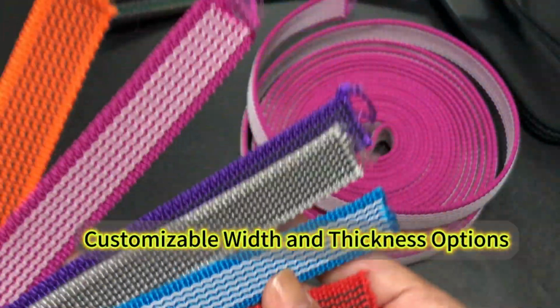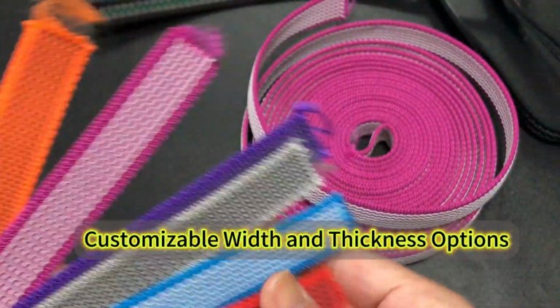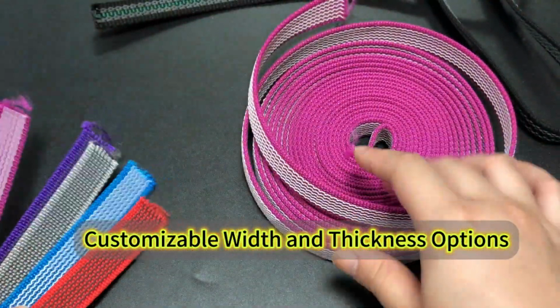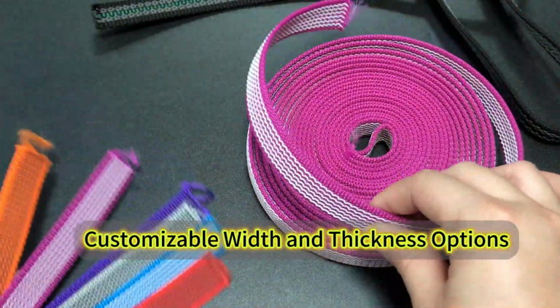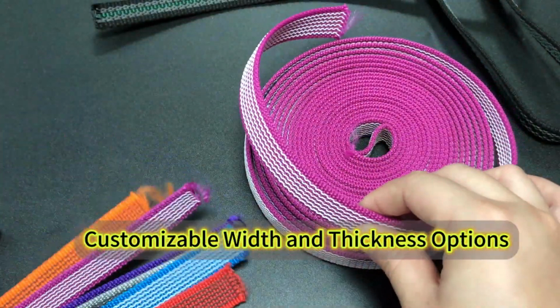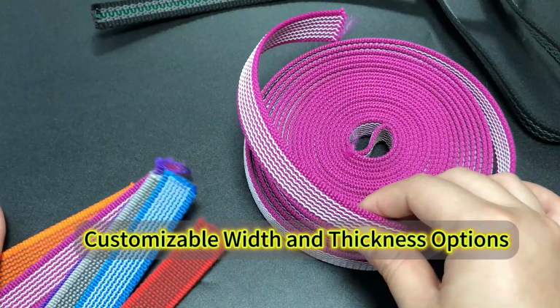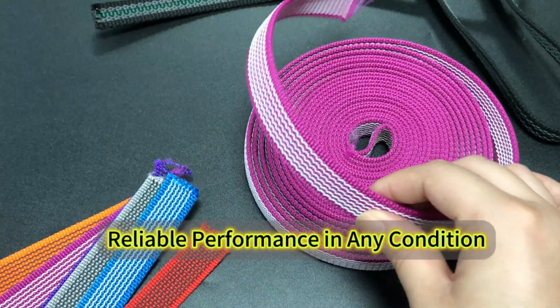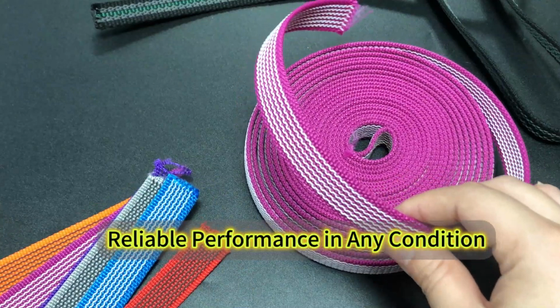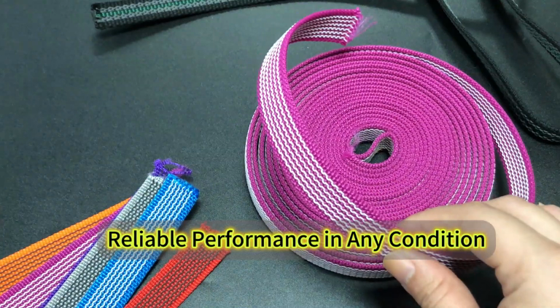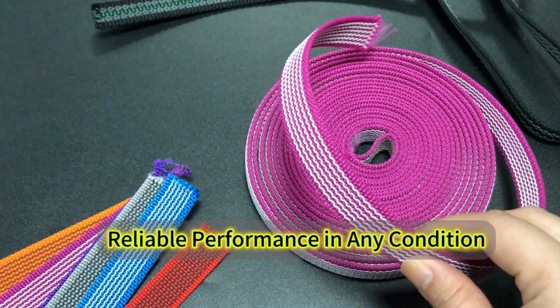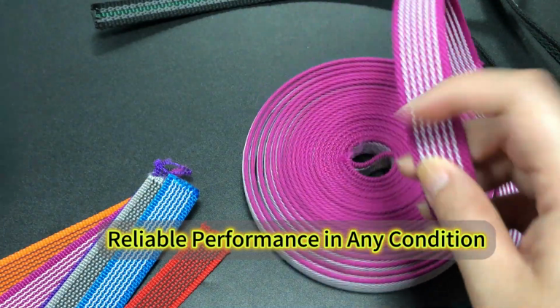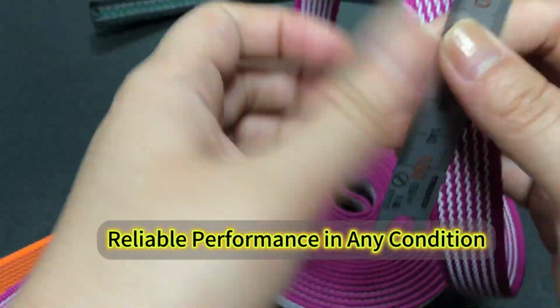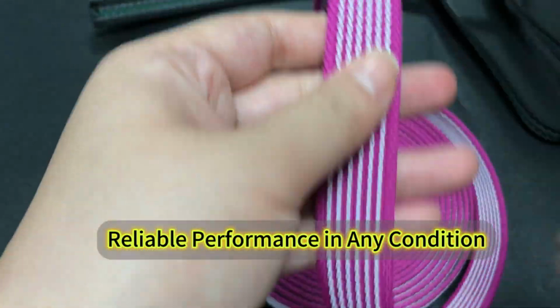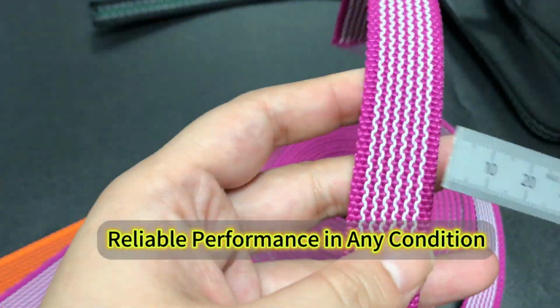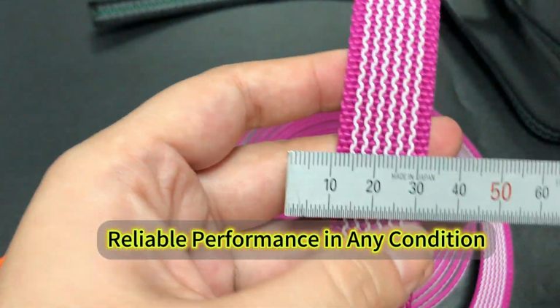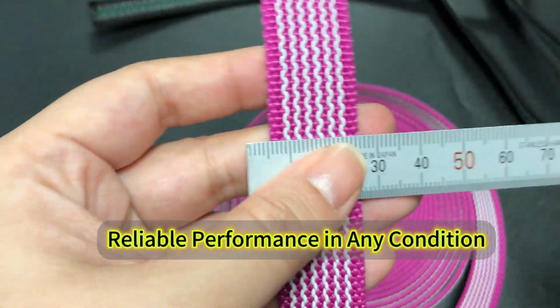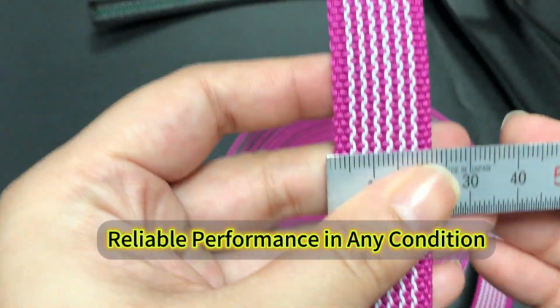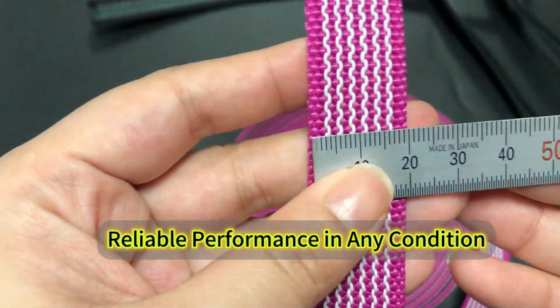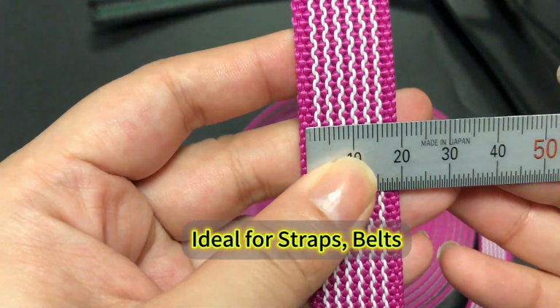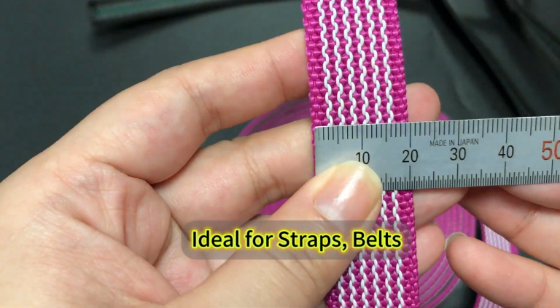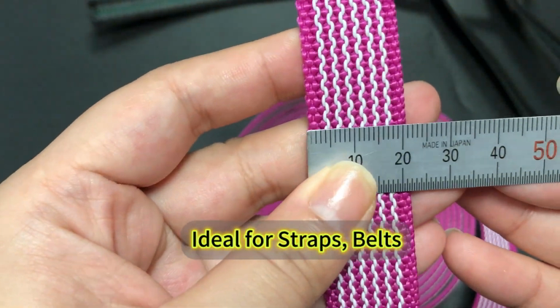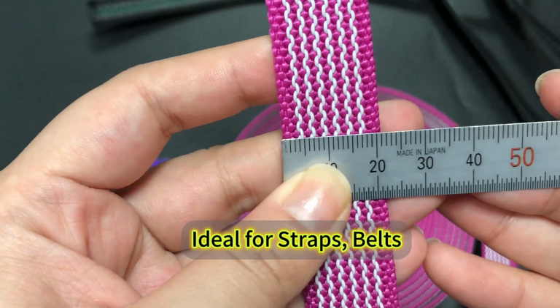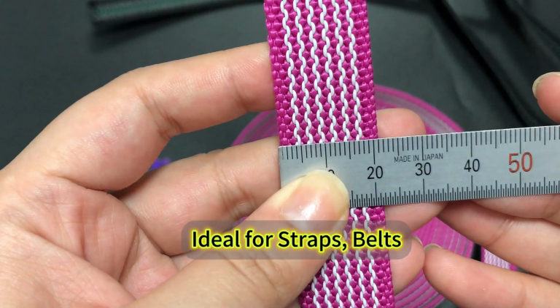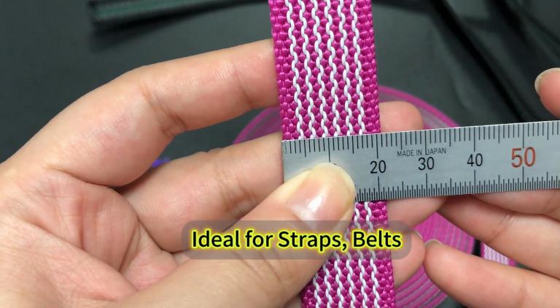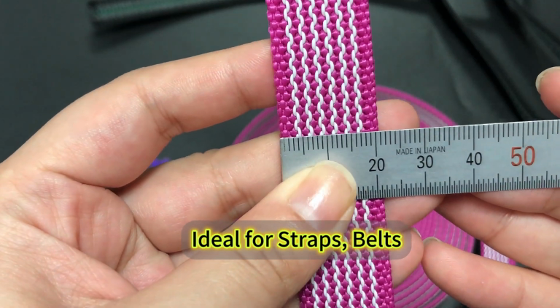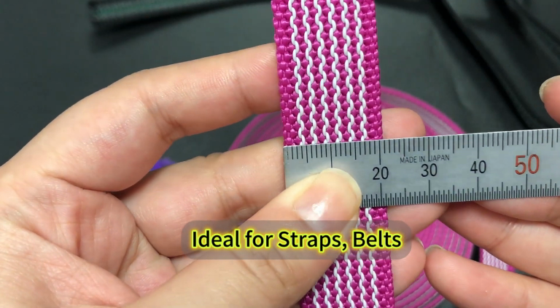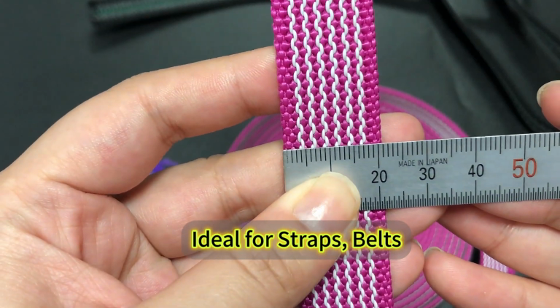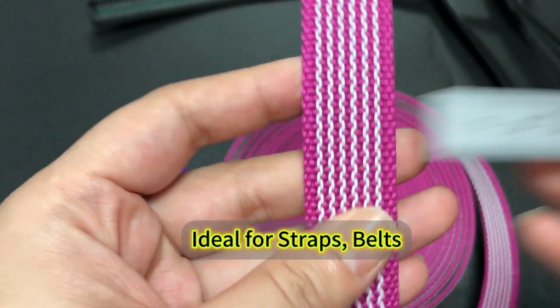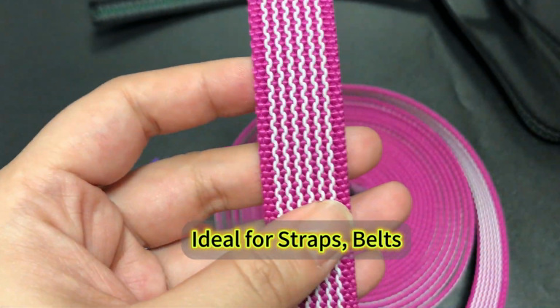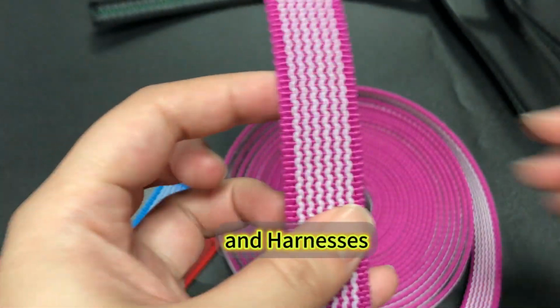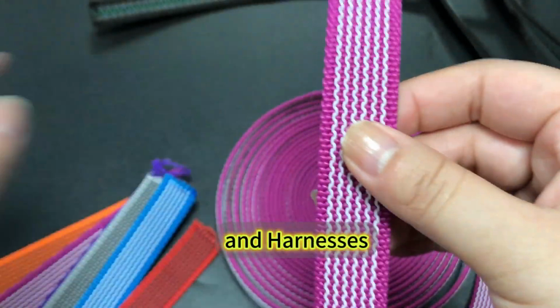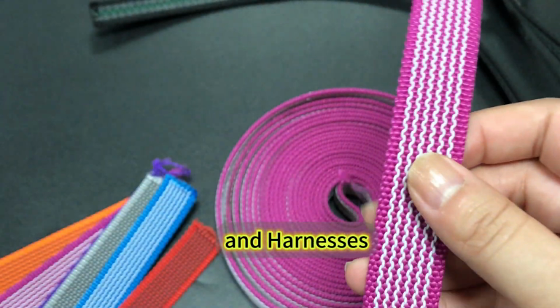Customizable width and thickness options ensure reliable performance in any condition. Ideal for straps, belts, and harnesses.